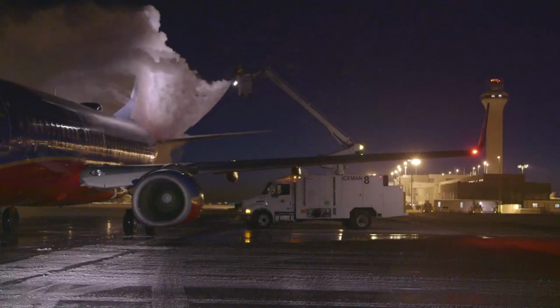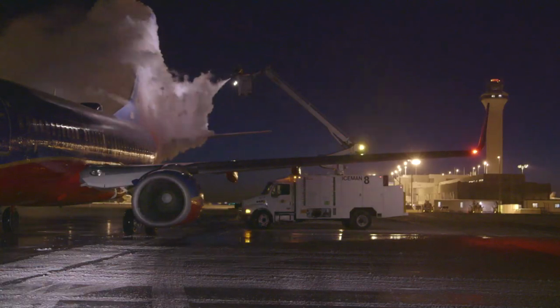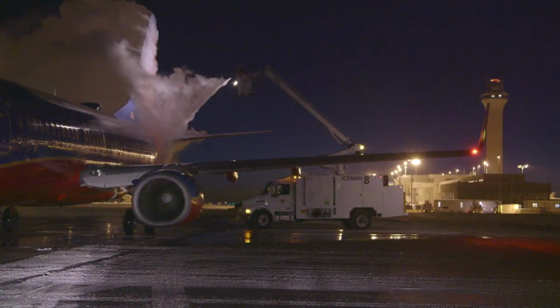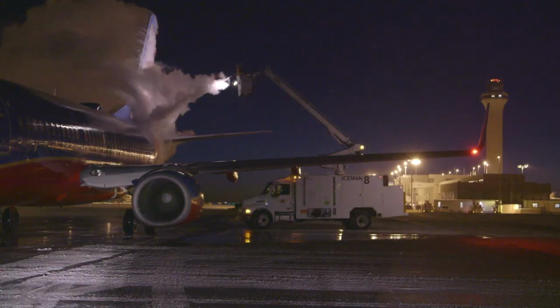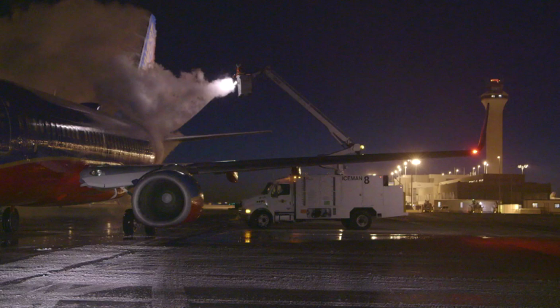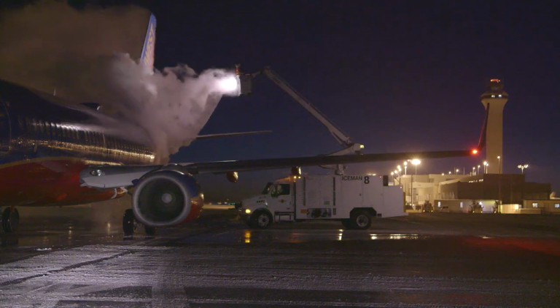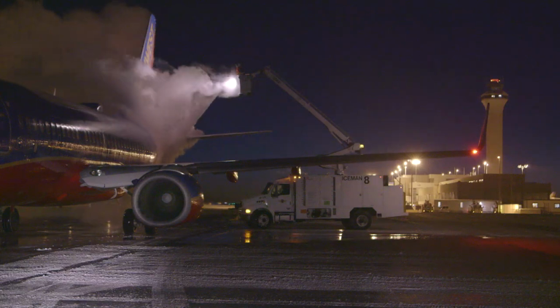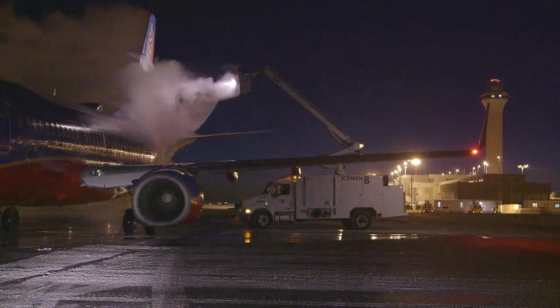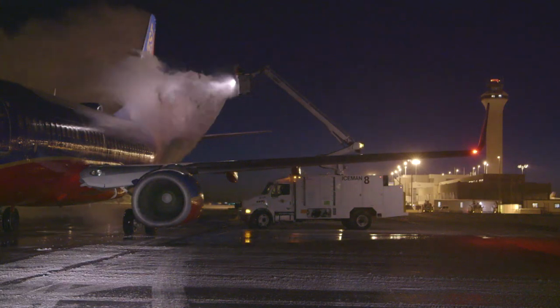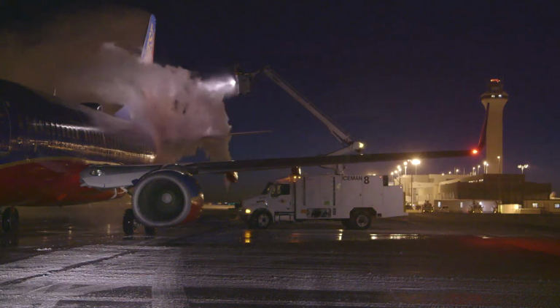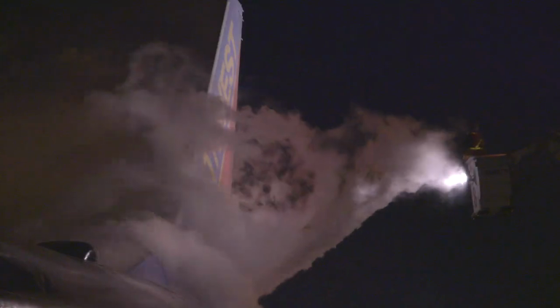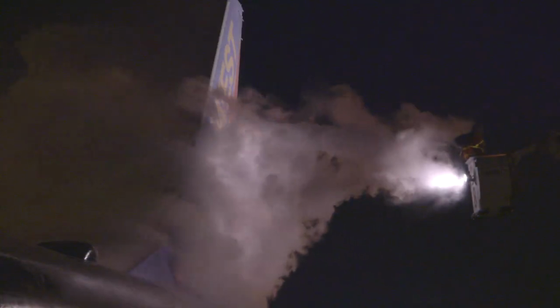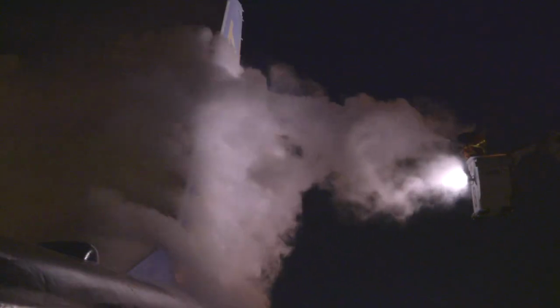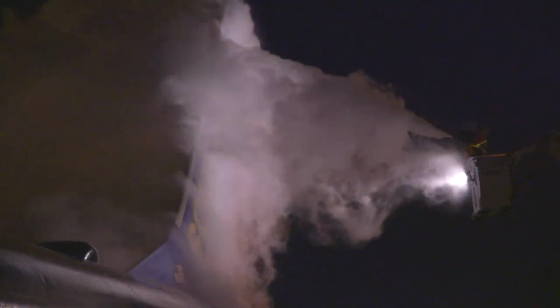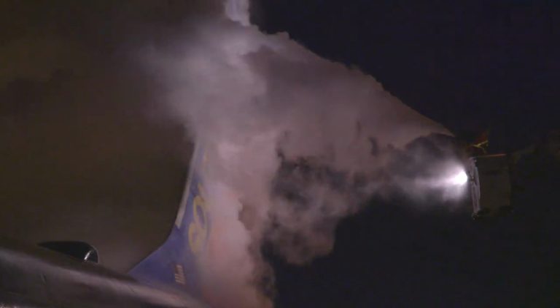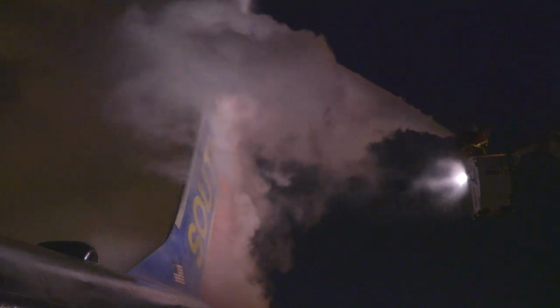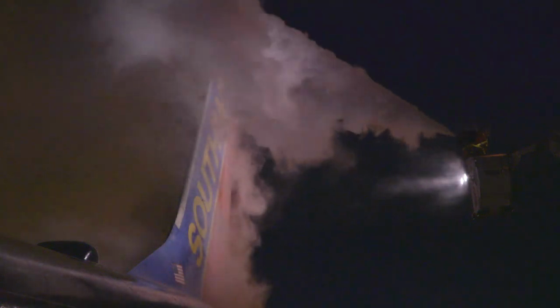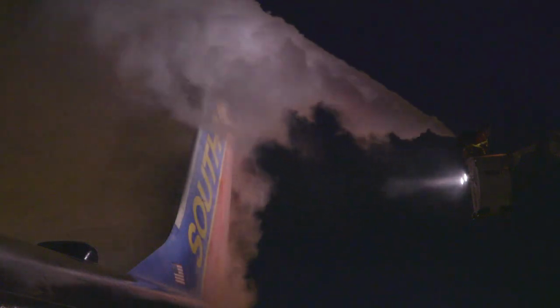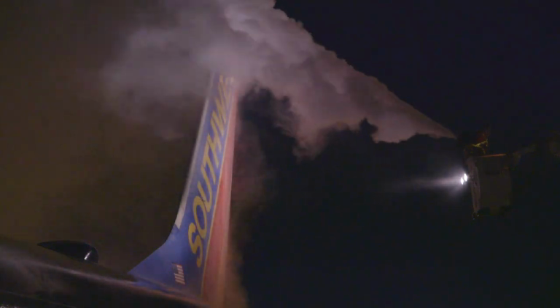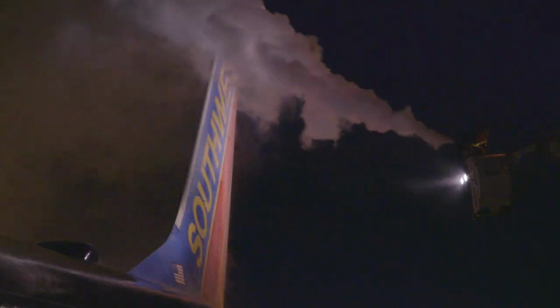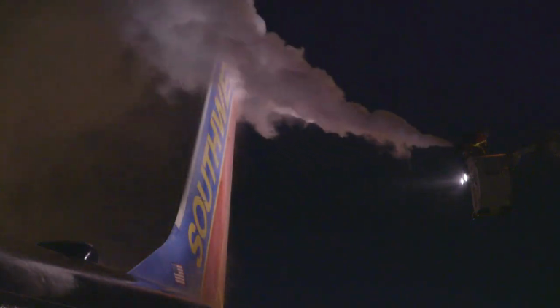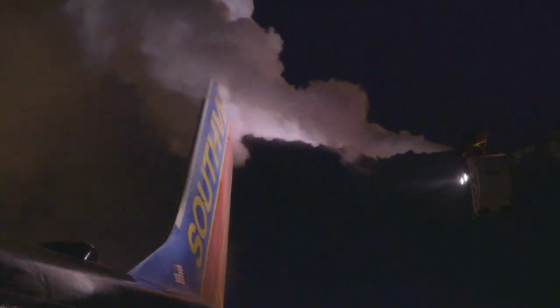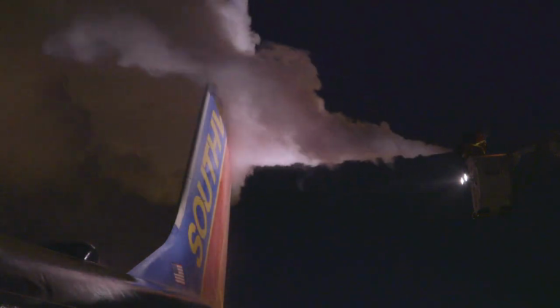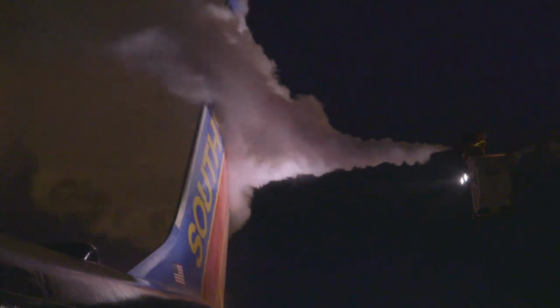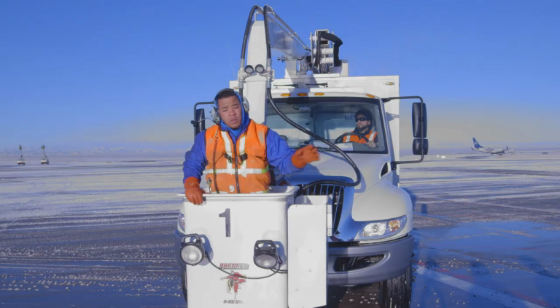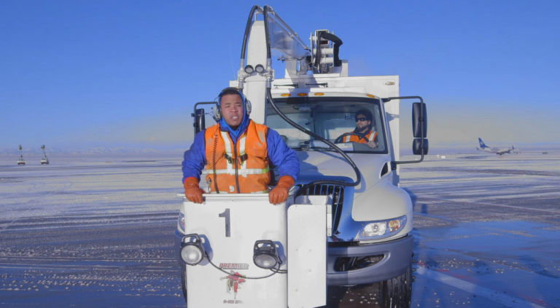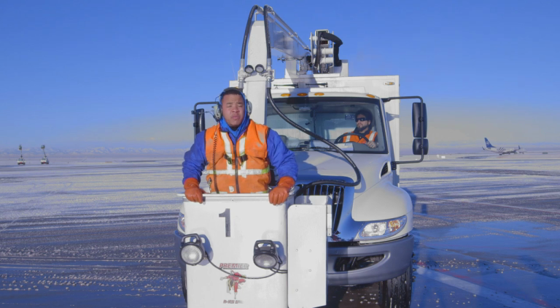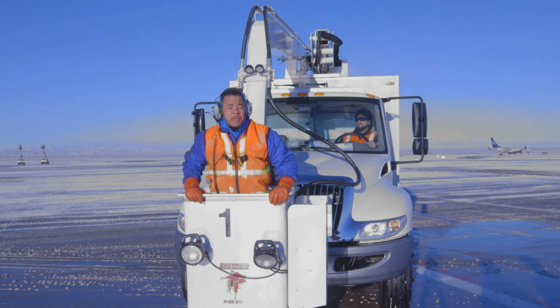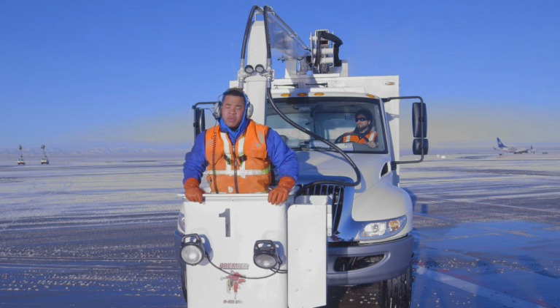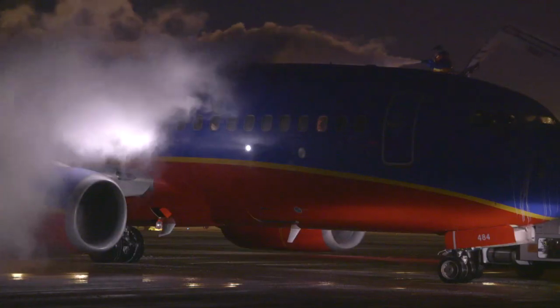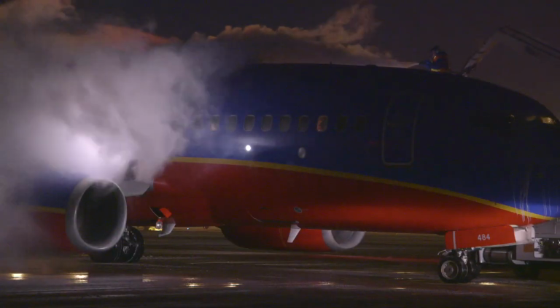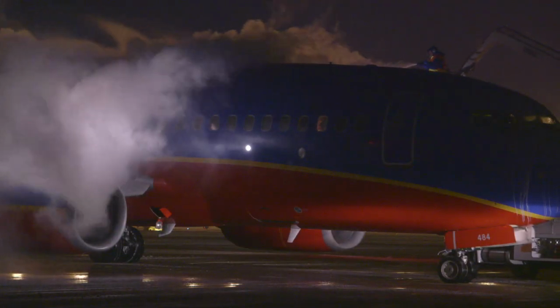Usually when the de-icing process starts you know it's usually like one of those — here we go, another 30 minute or another hour delay. We try to do it quick but we also make sure we do everything right and we get the job done.